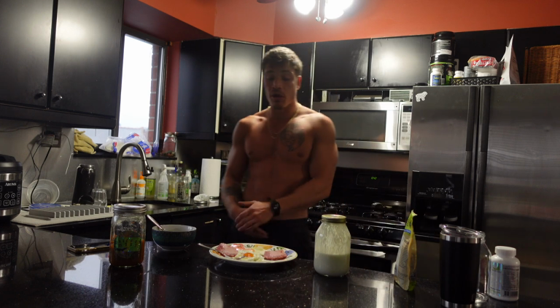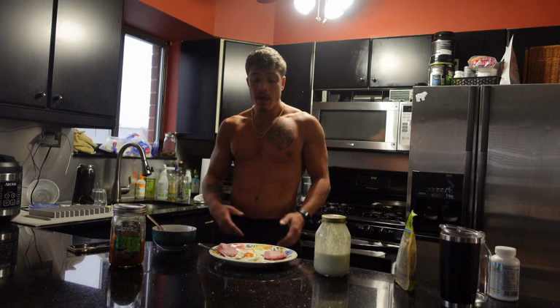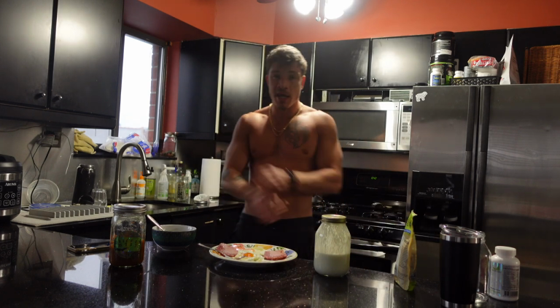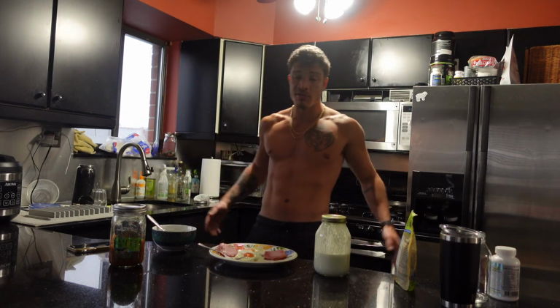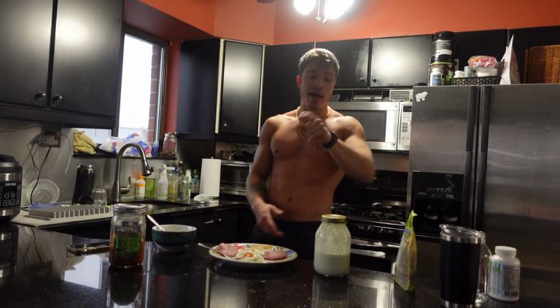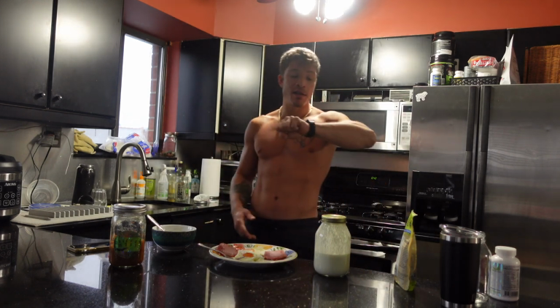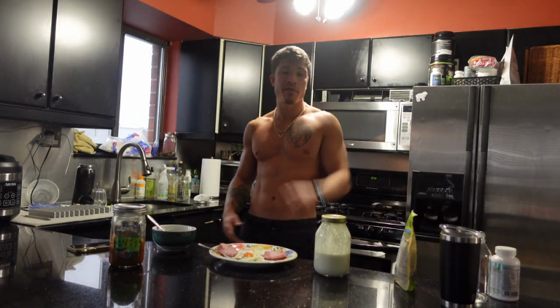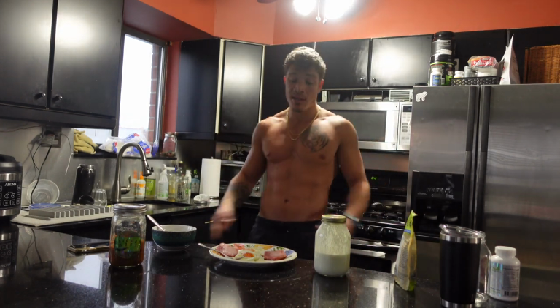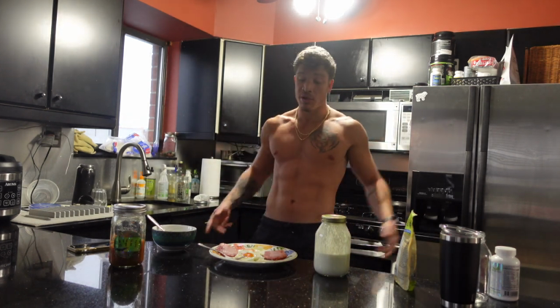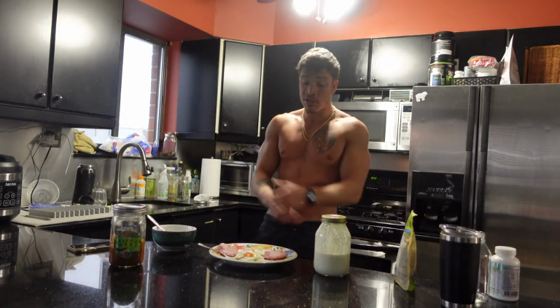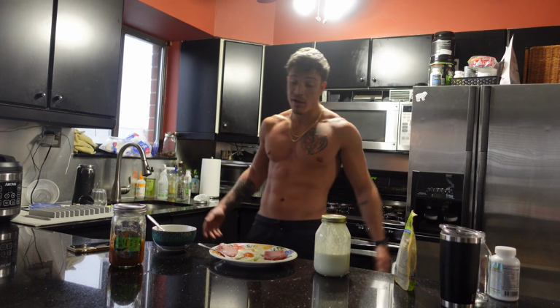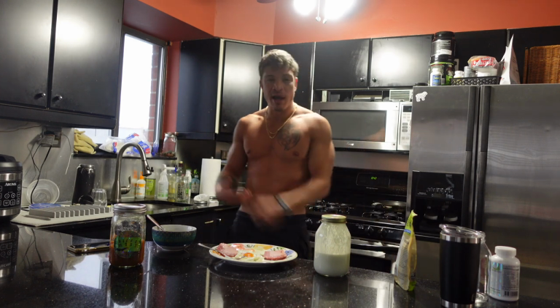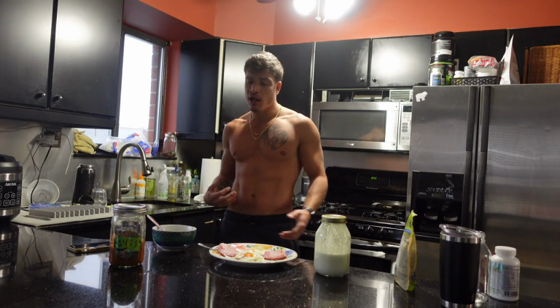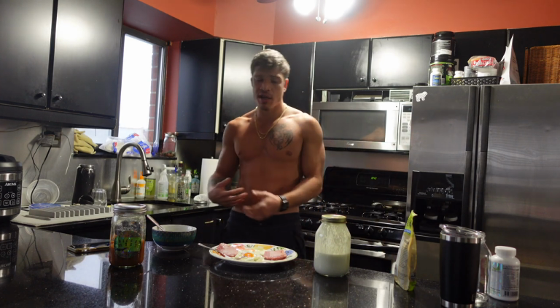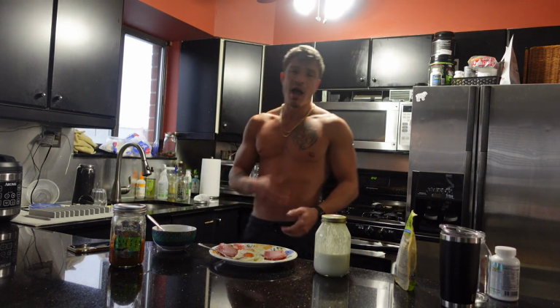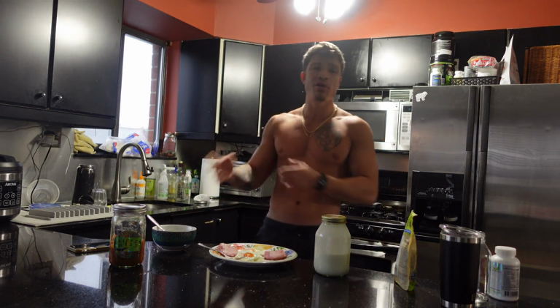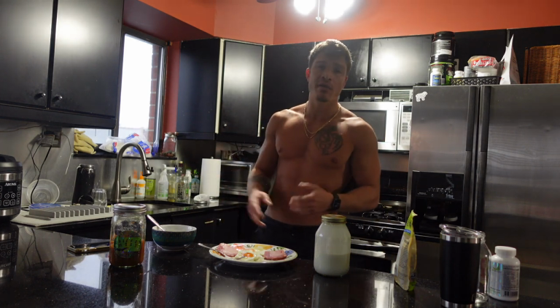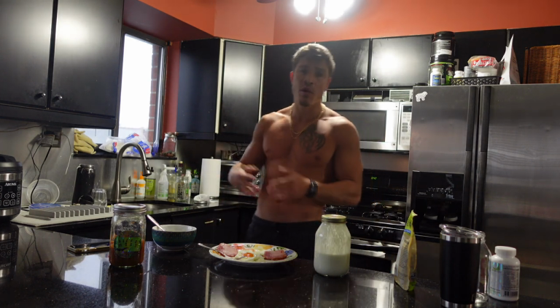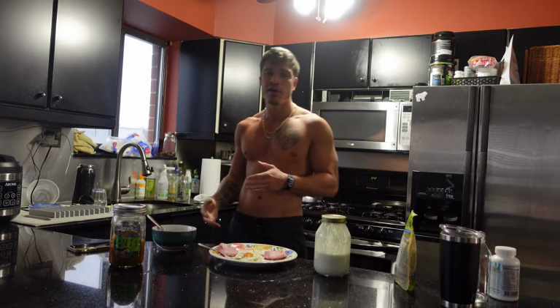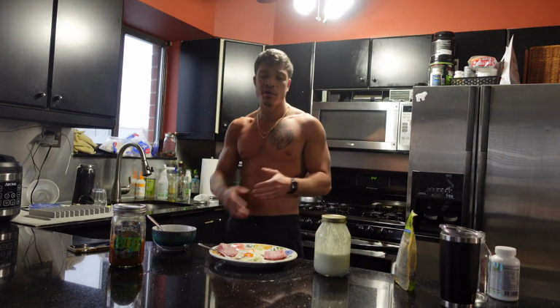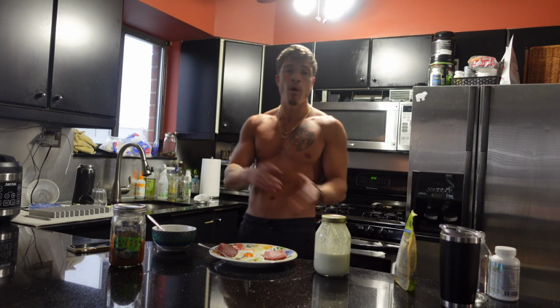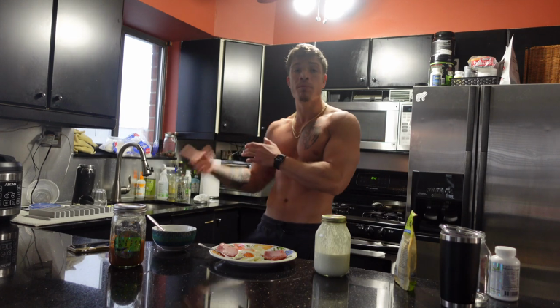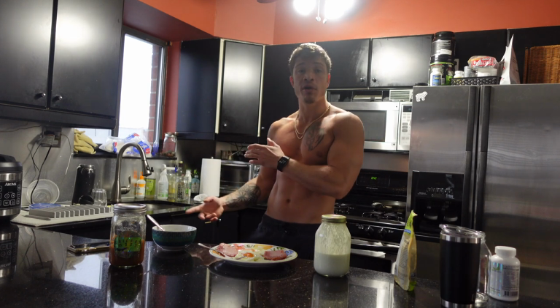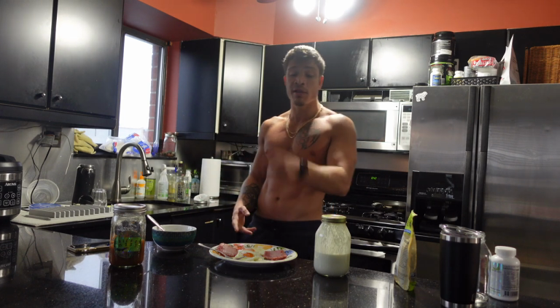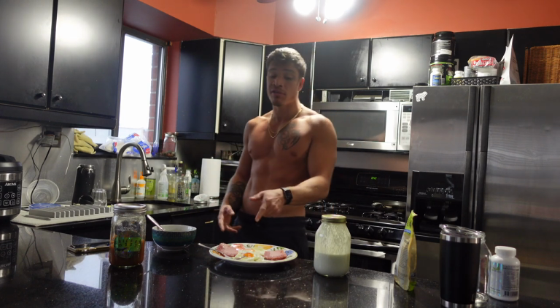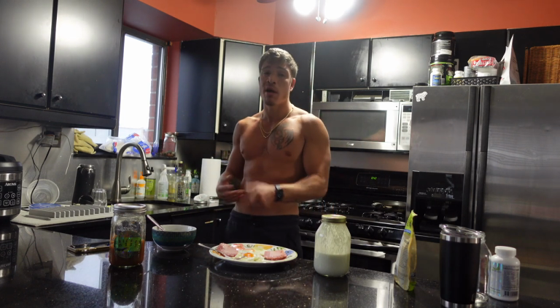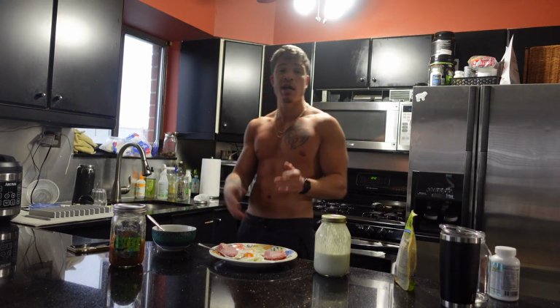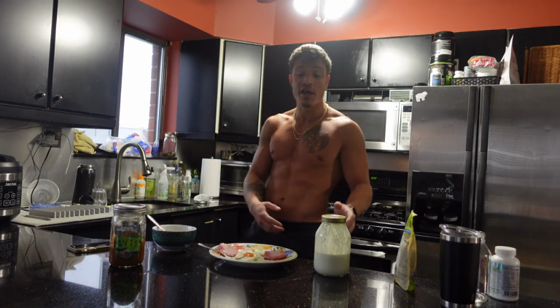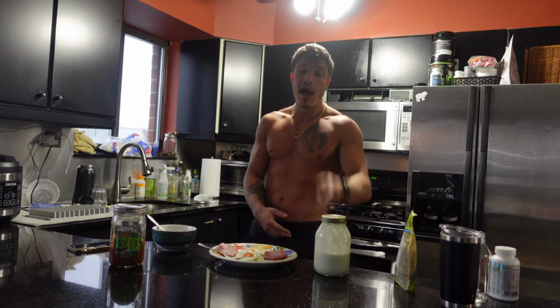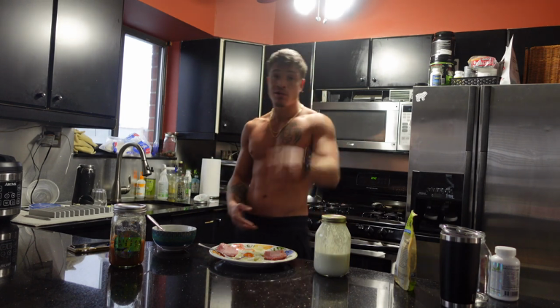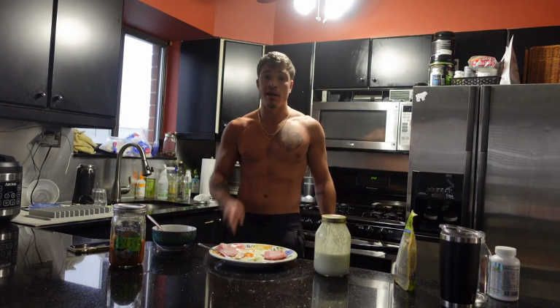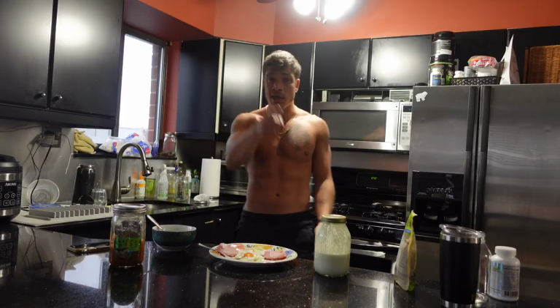We're going to eat this meal. I've got a client coming in 15 minutes. I've got a few clients today. I'm going to be training around 12:30, so I'm going to get one more pre-workout meal in after this, probably around 10:30. I'll see you guys there. Let me eat.